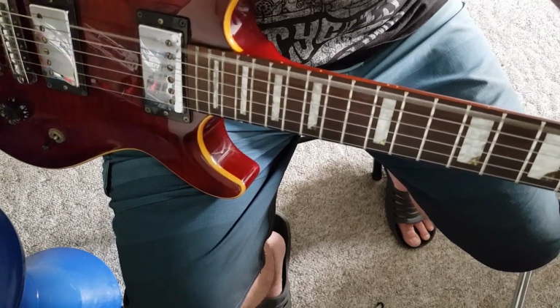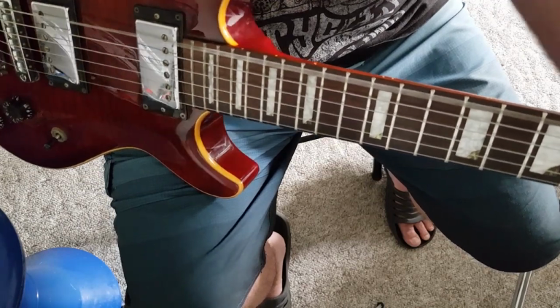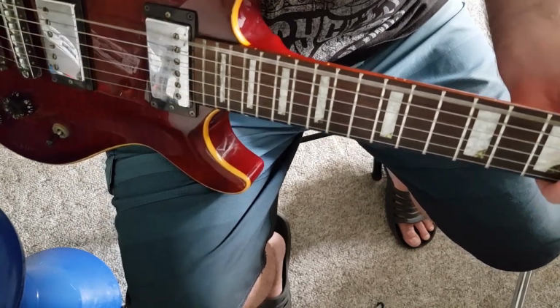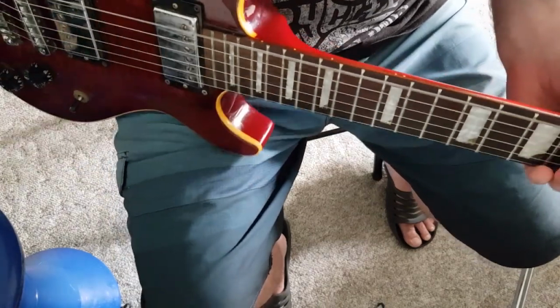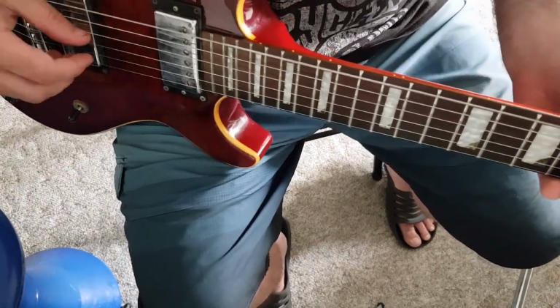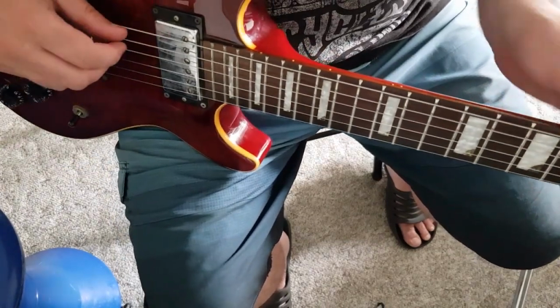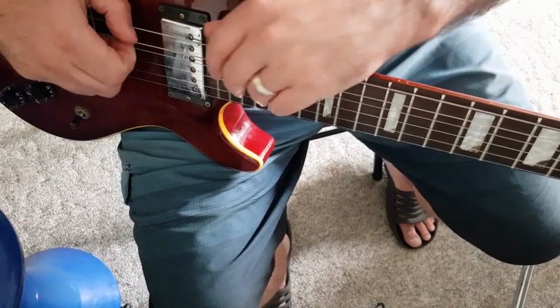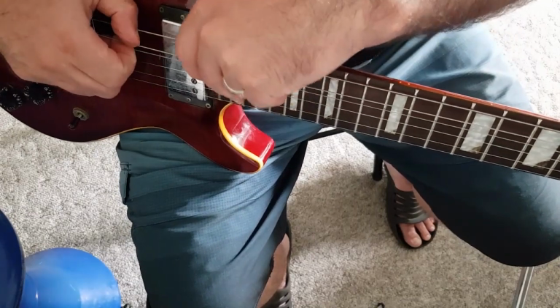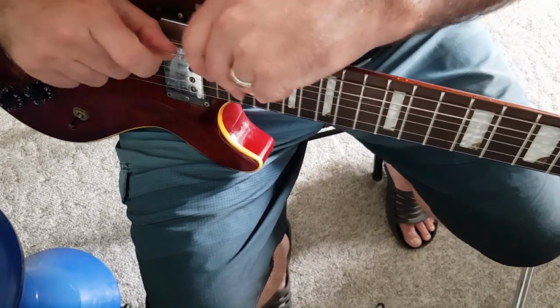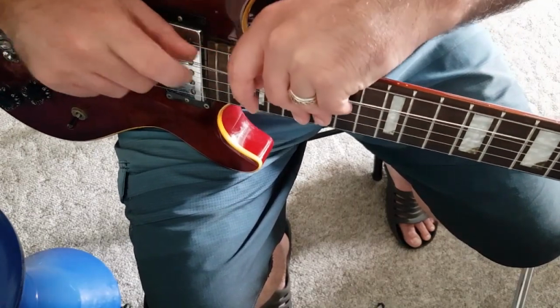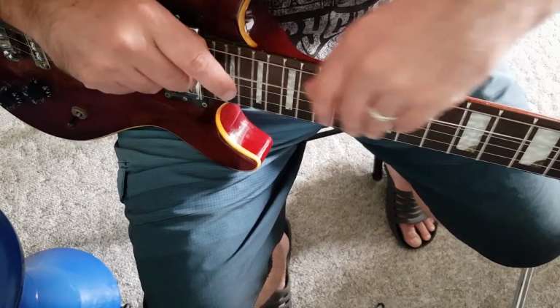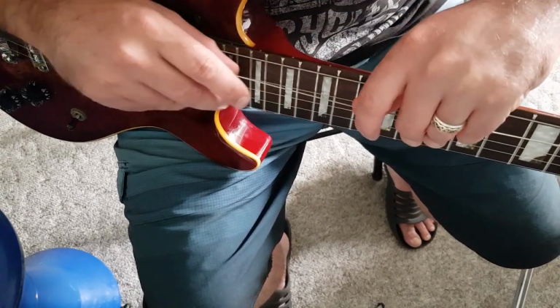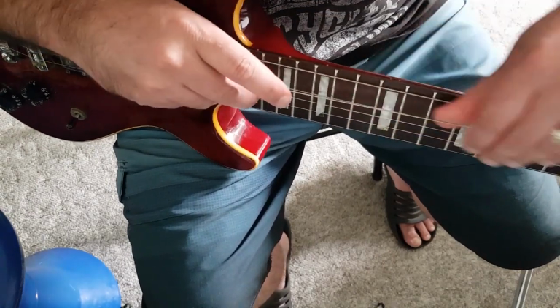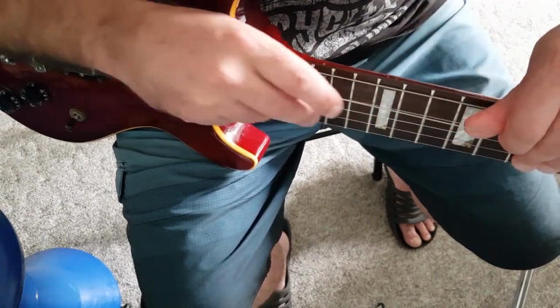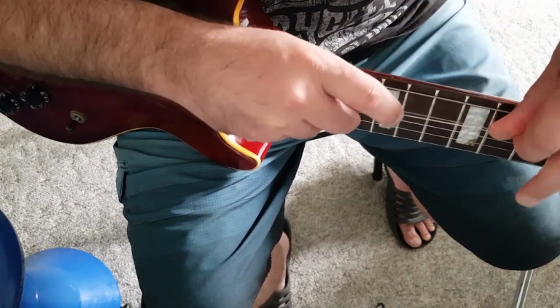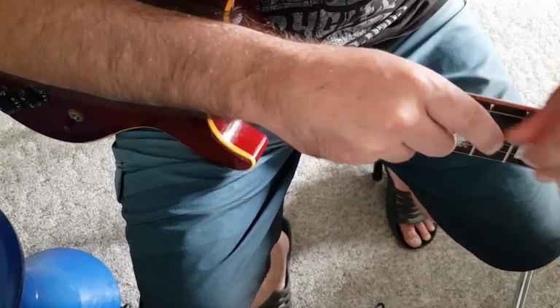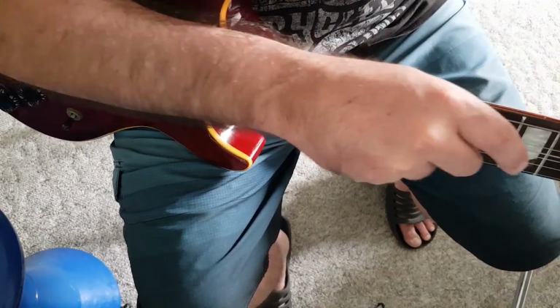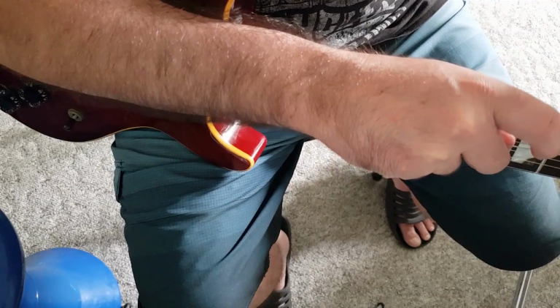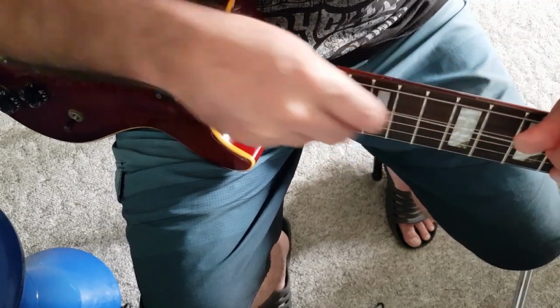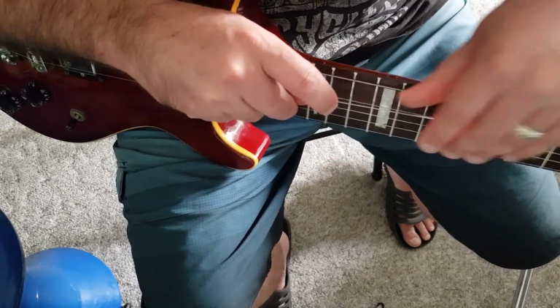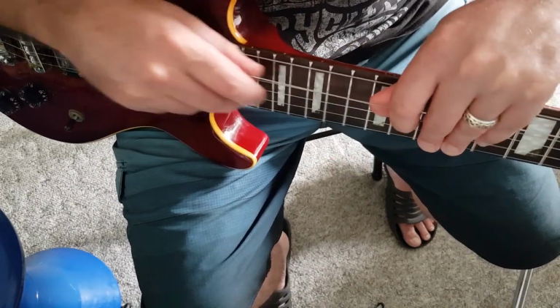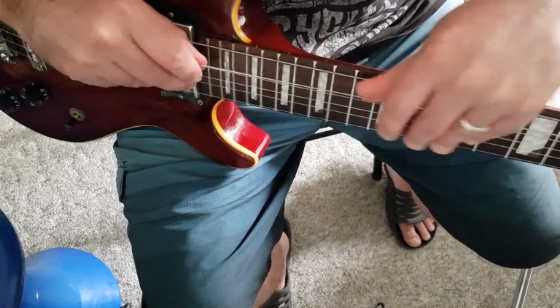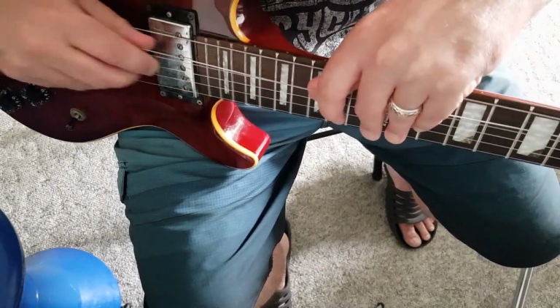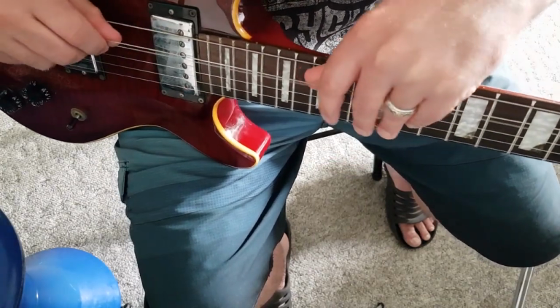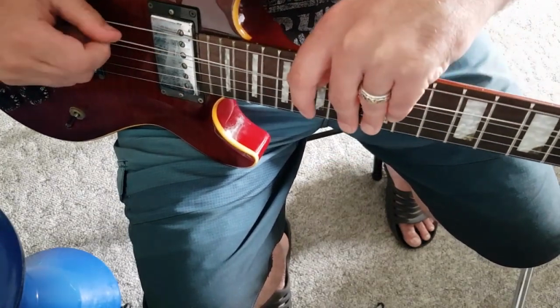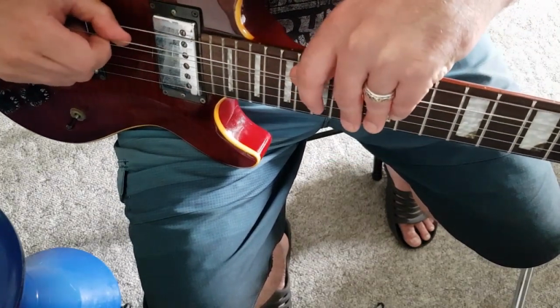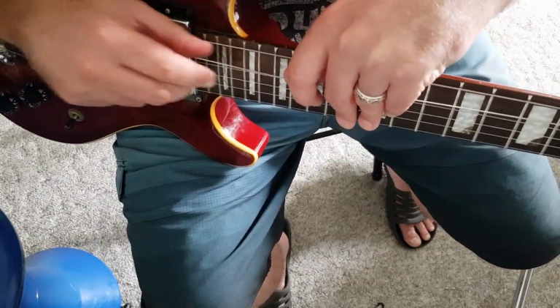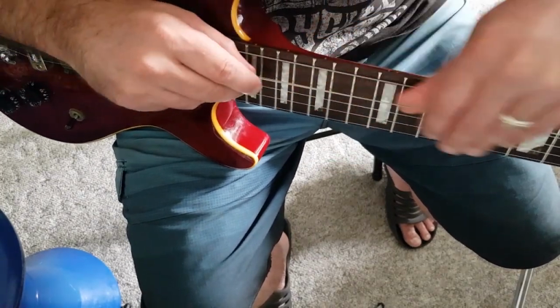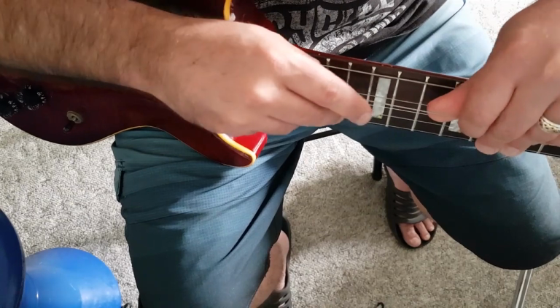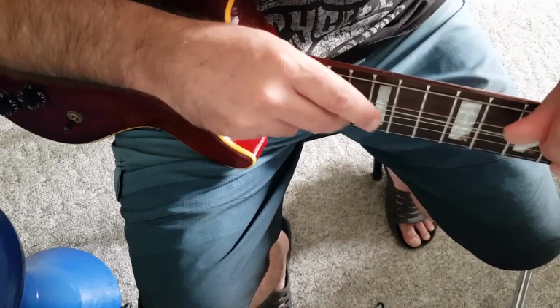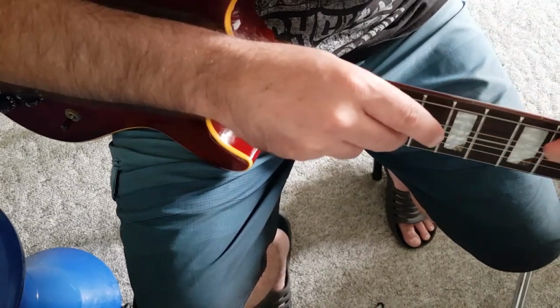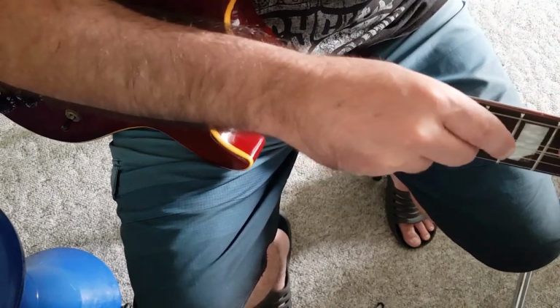And that's it. So I'm going to do that with every string. When you're using the higher strings, you don't have to do it as much as you do on the lower strings, because you've really got to stretch them out.